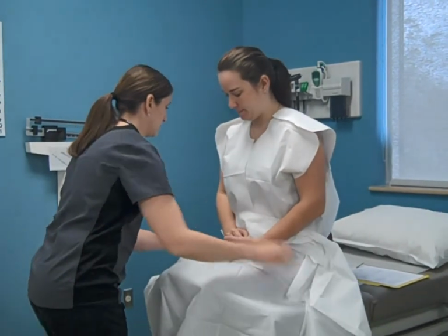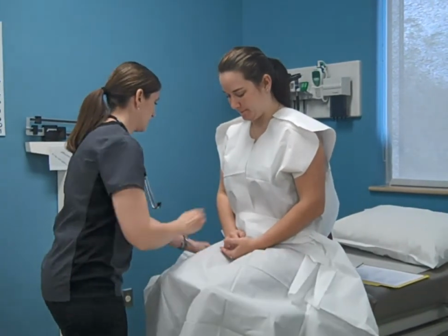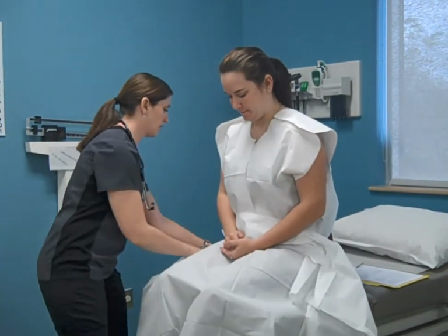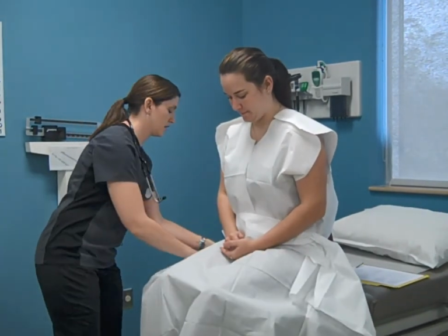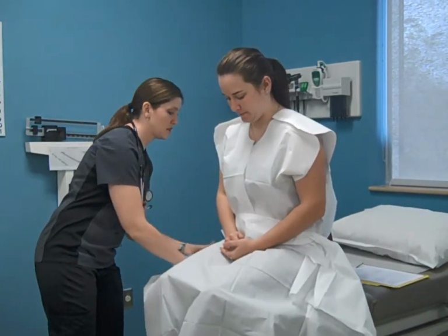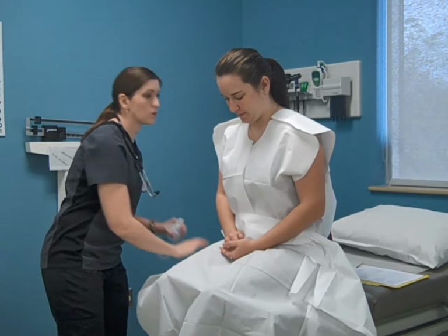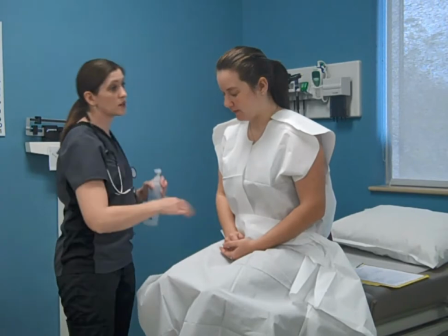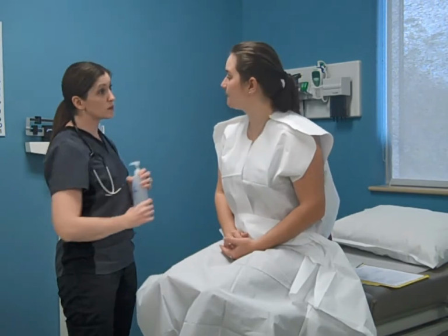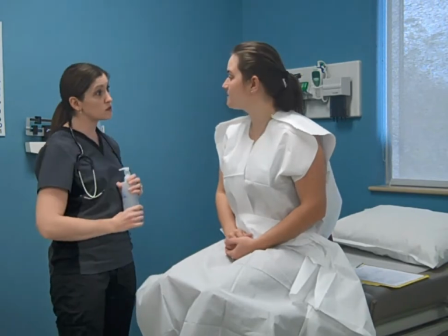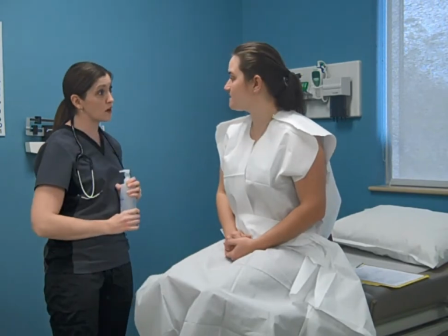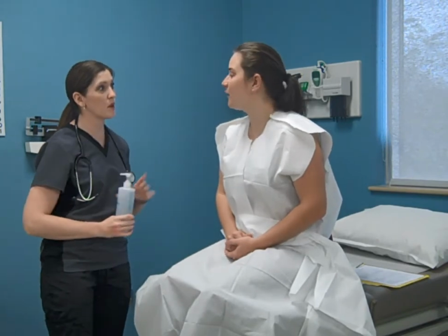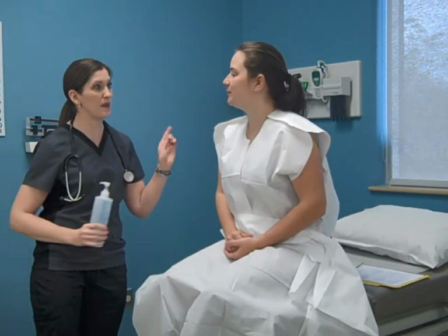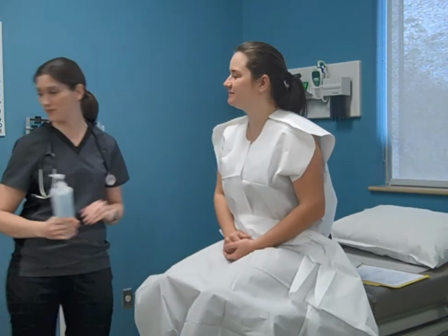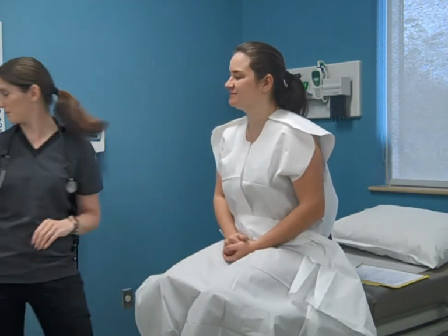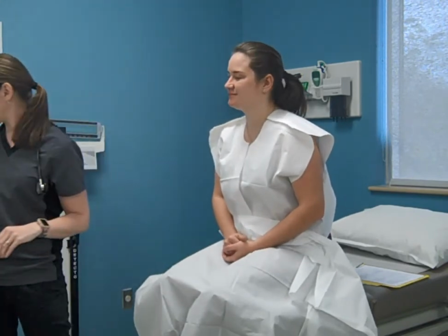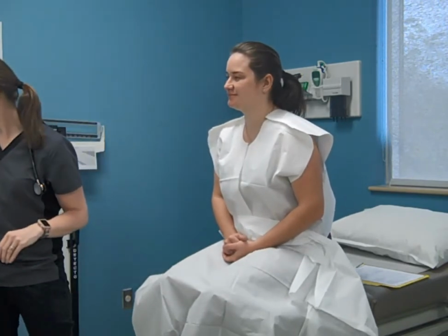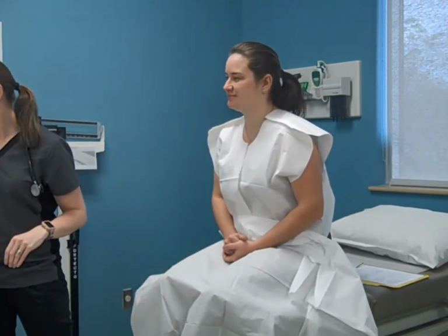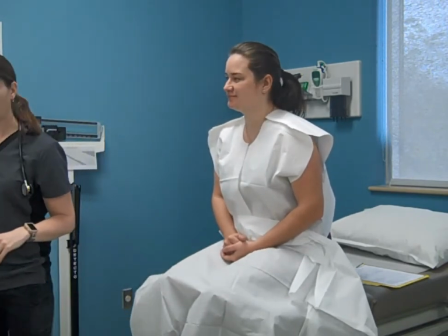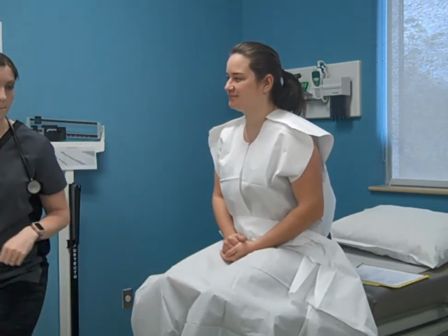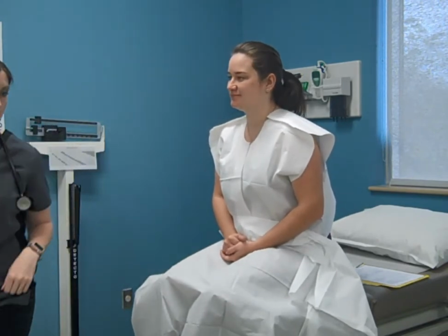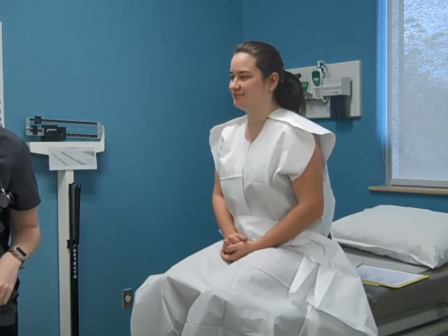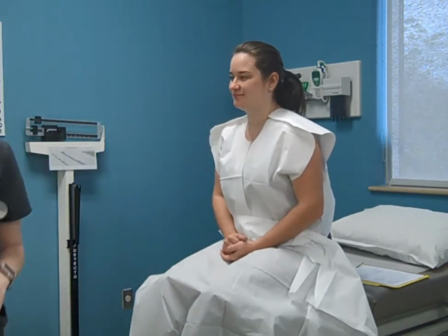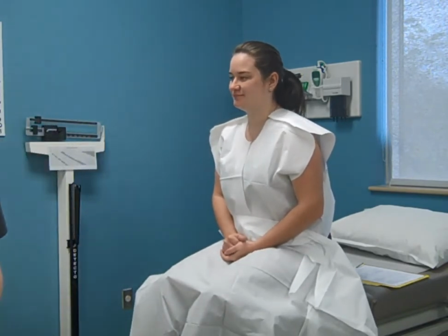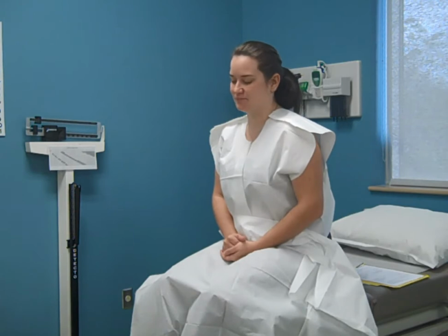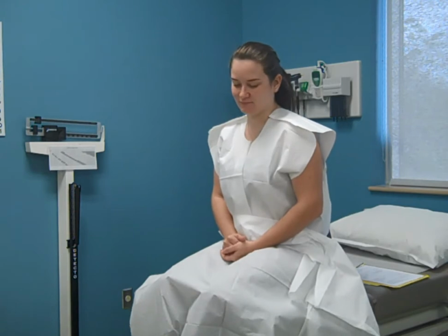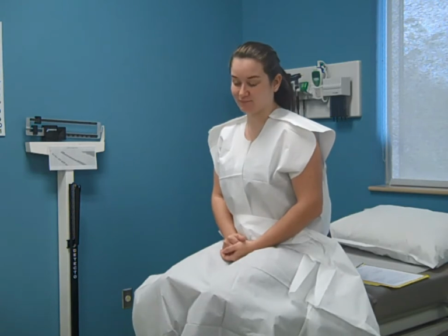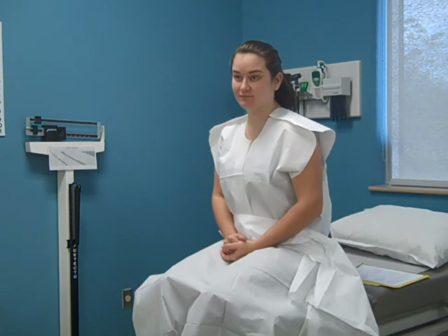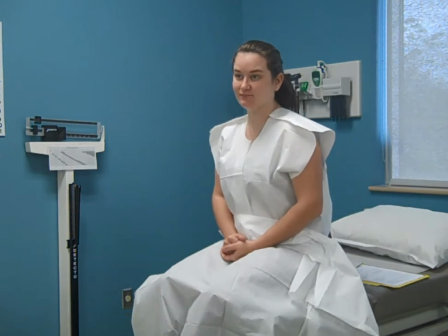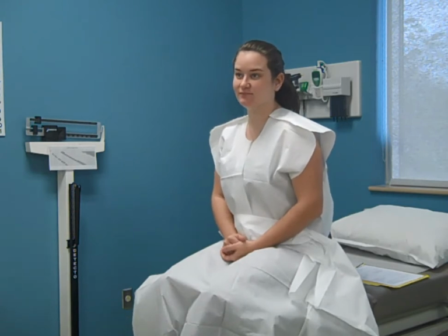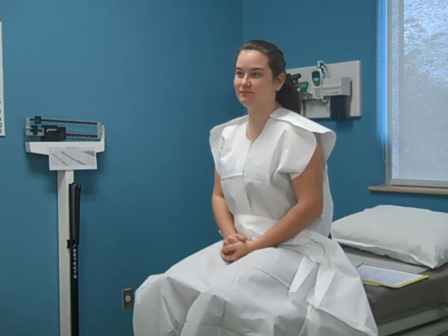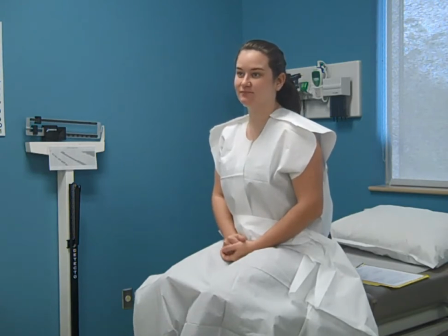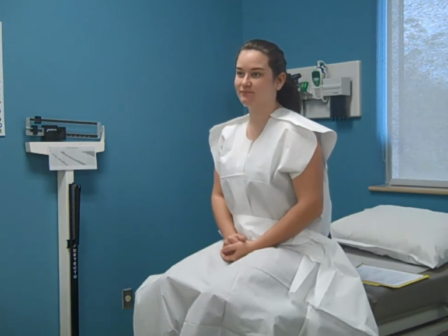Inform the provider that the patient is ready to be seen and you will assist the provider as needed by handing them instruments and other supplies needed during the examination.